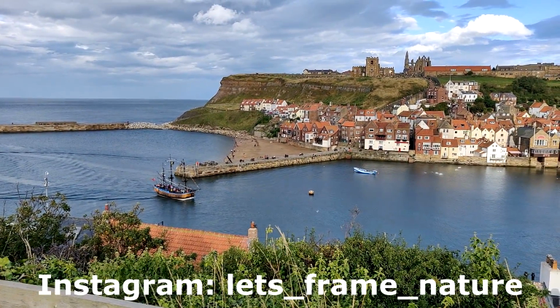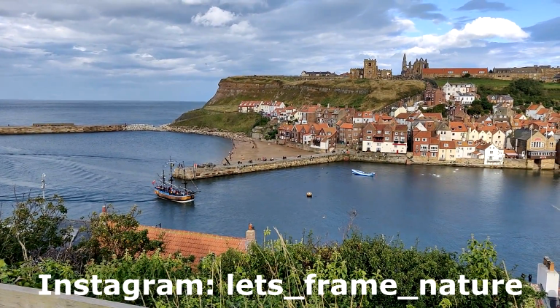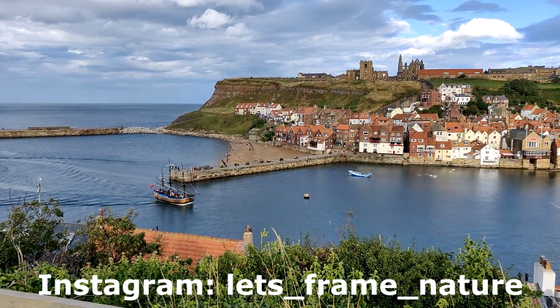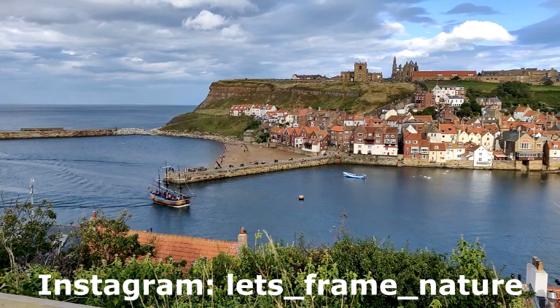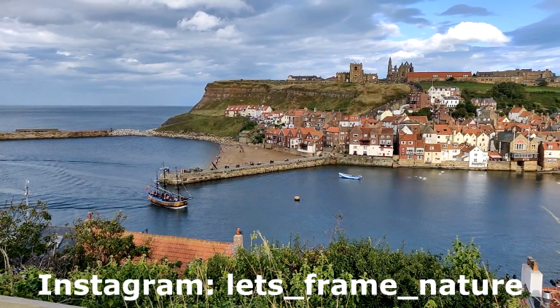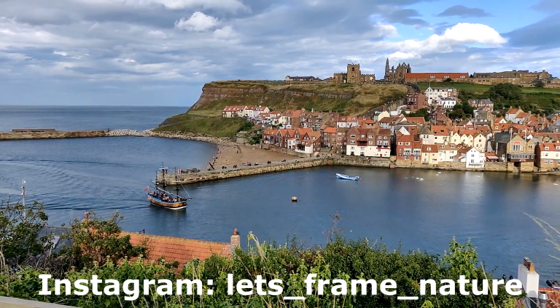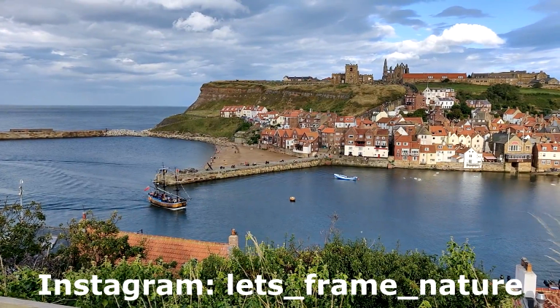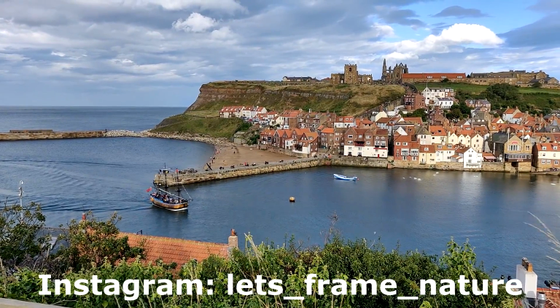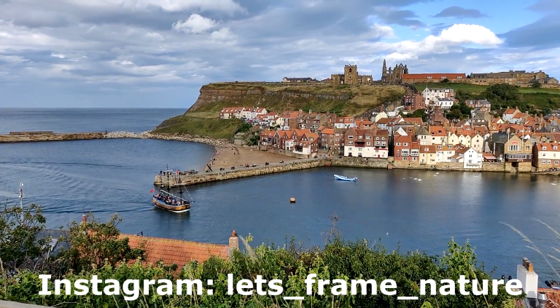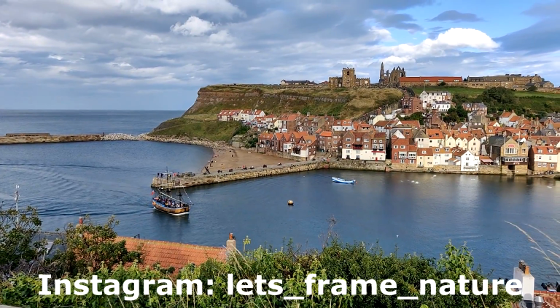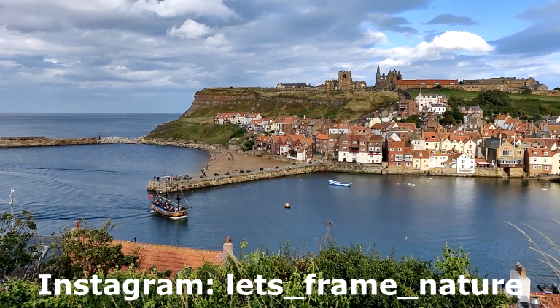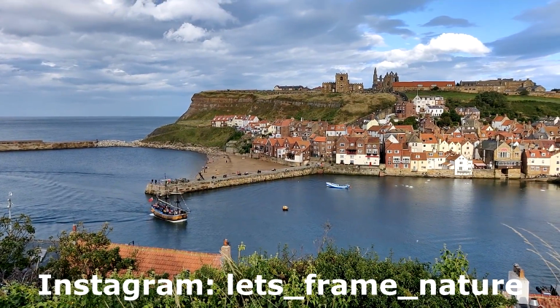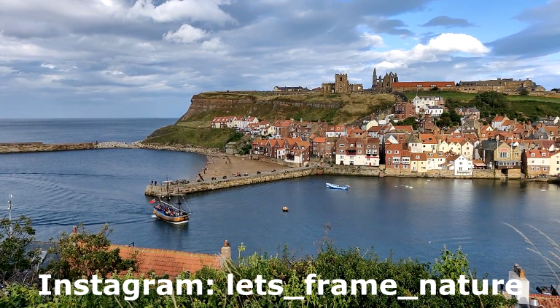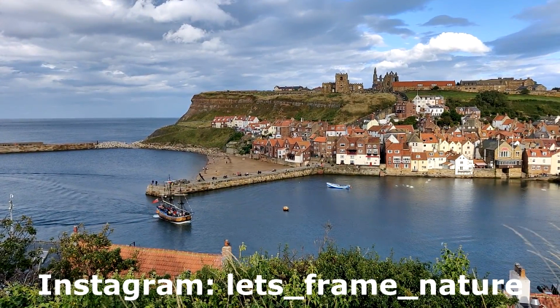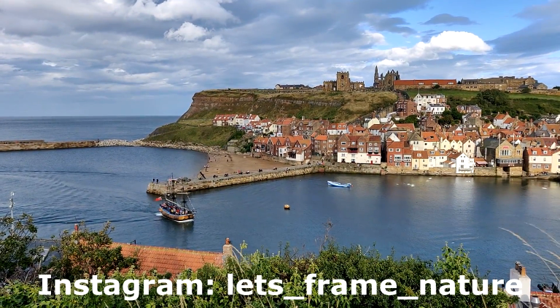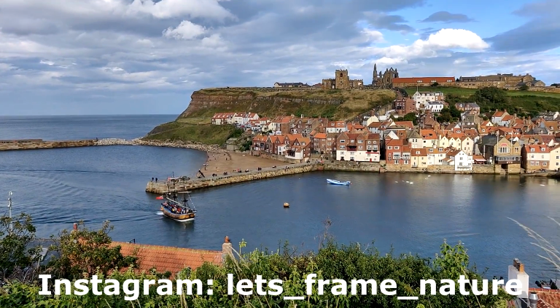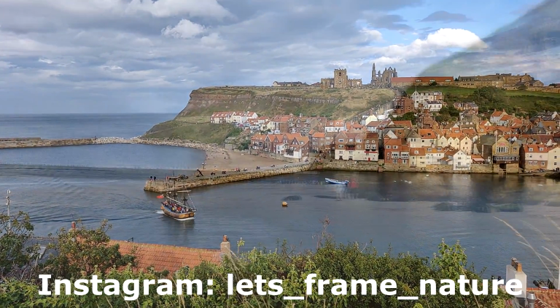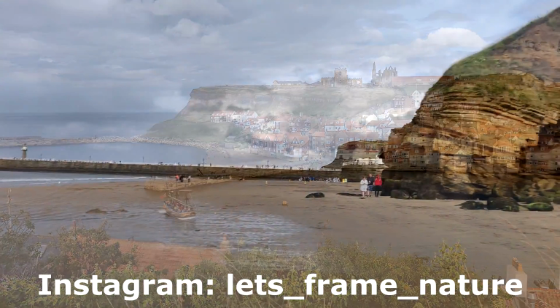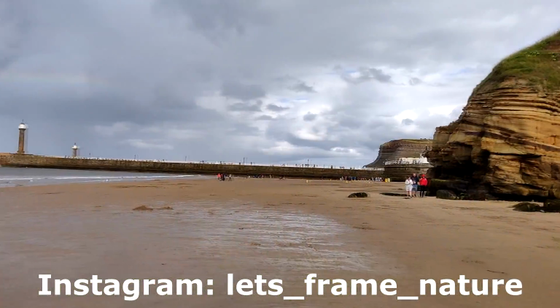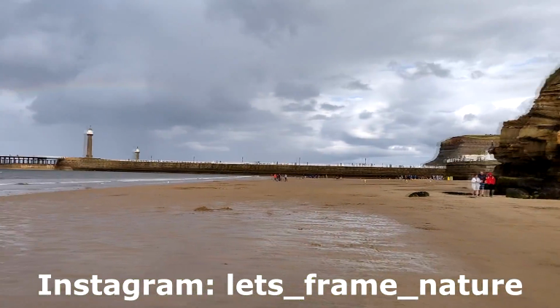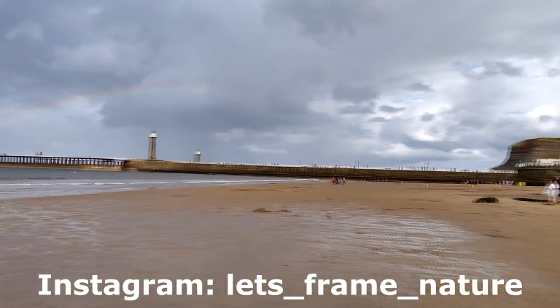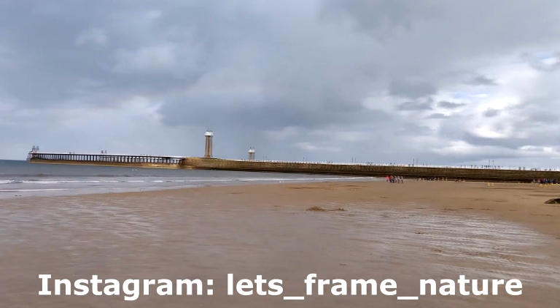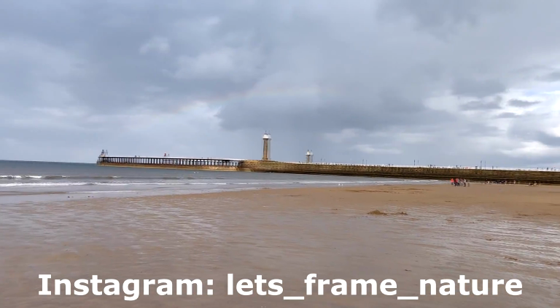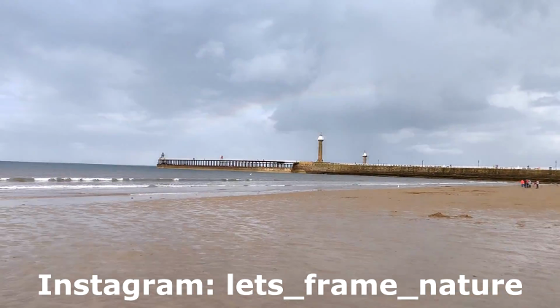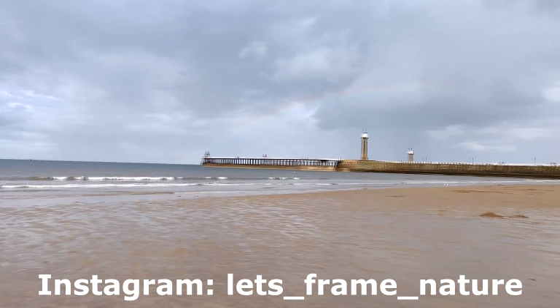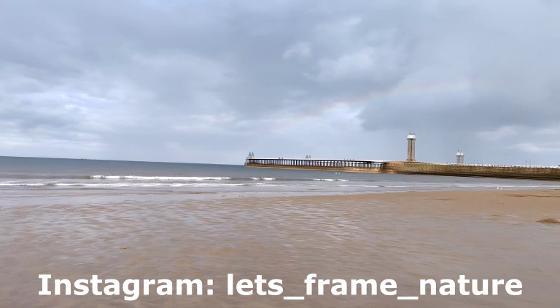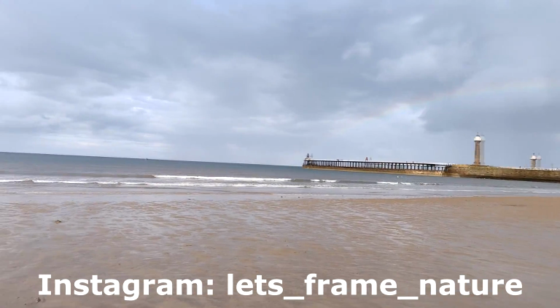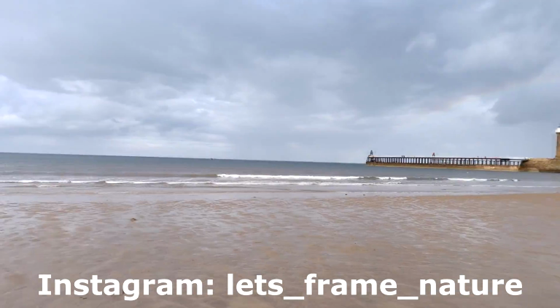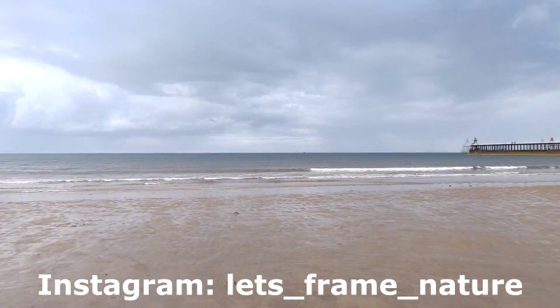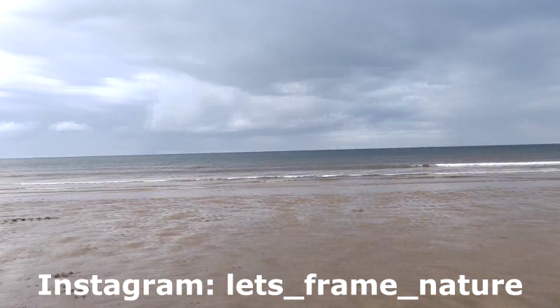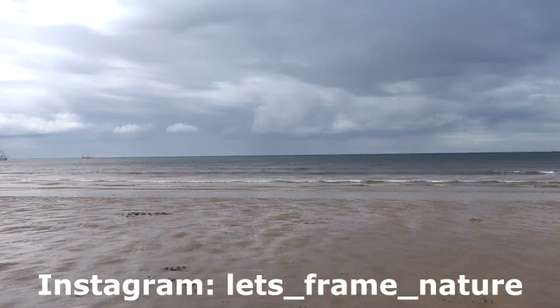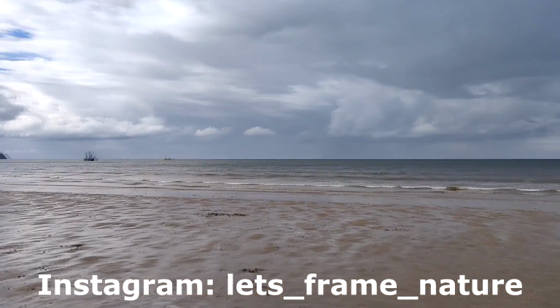I'd also like to remind you all that I've got an Instagram account, so go ahead and follow me there to keep up to date with everything that's going on at lets_frame_nature.